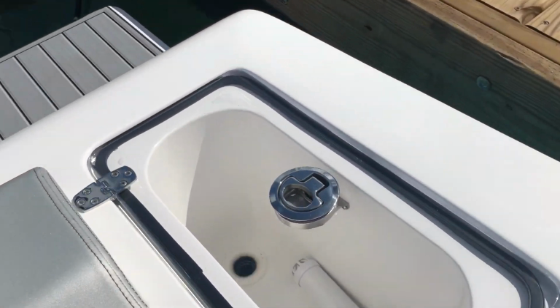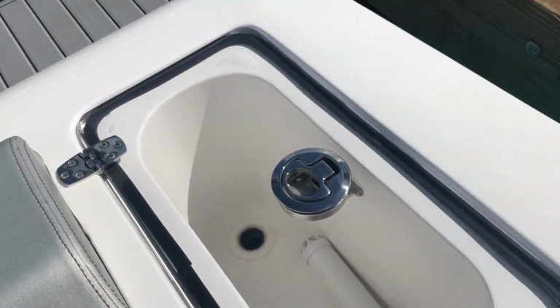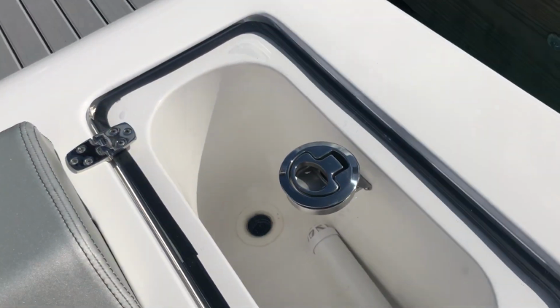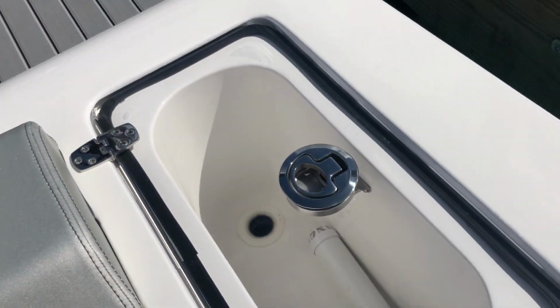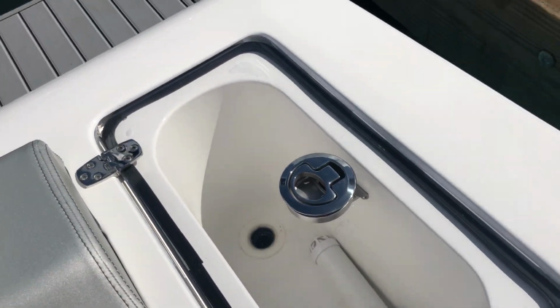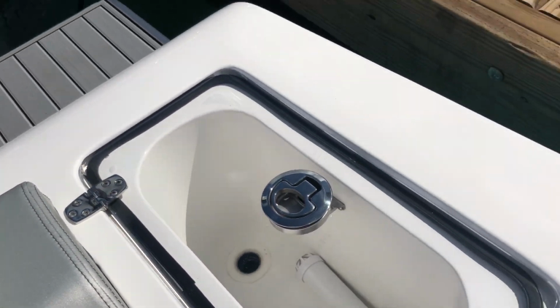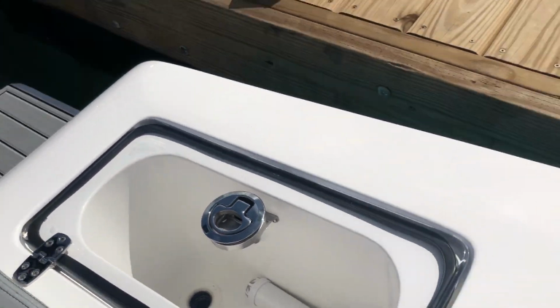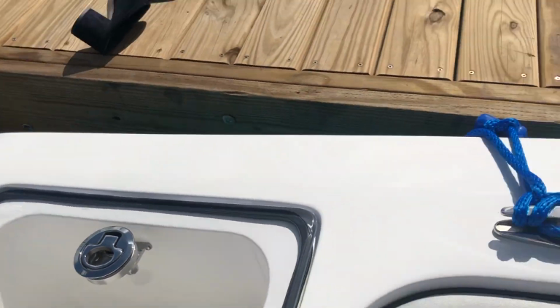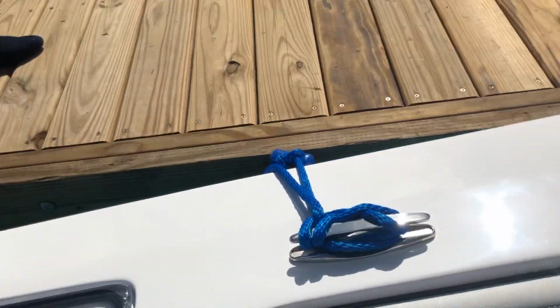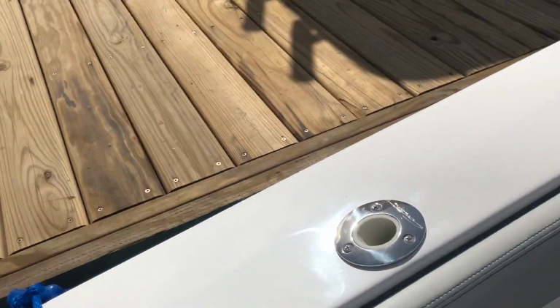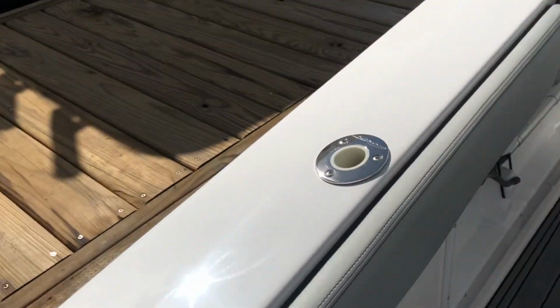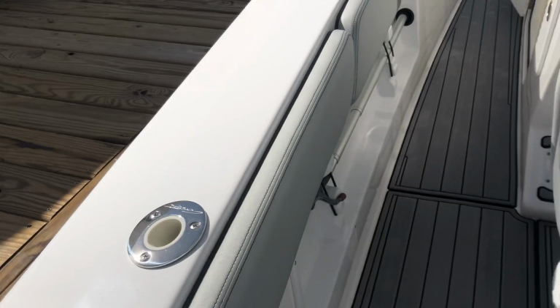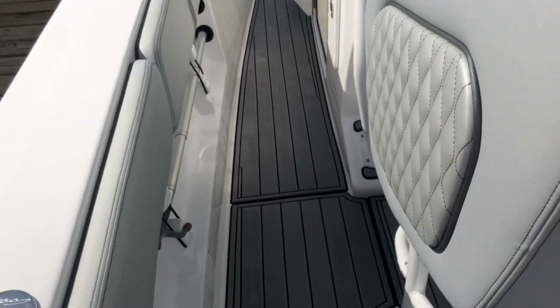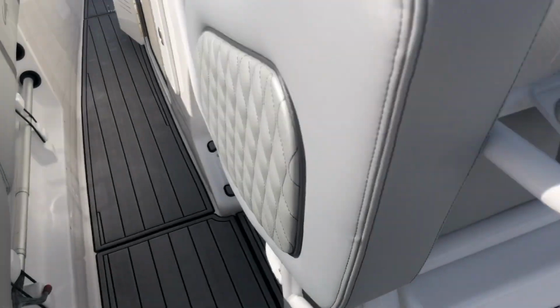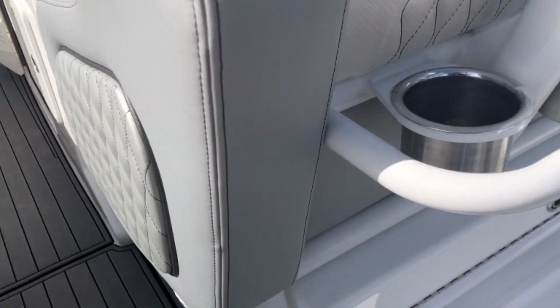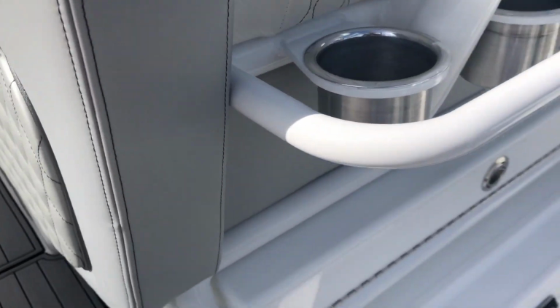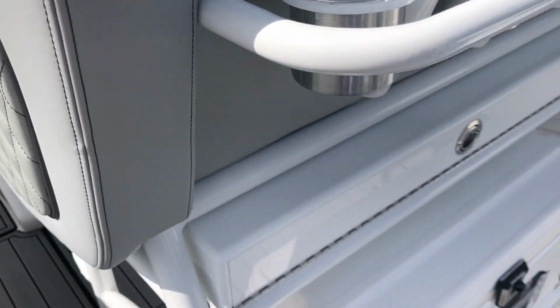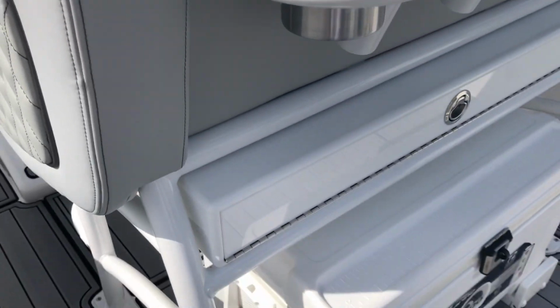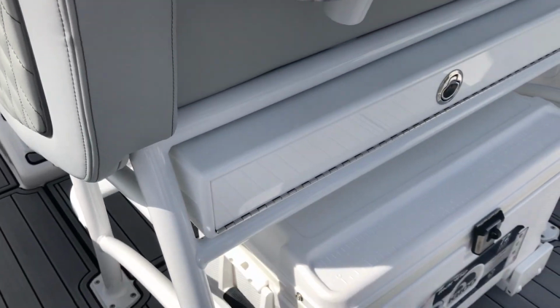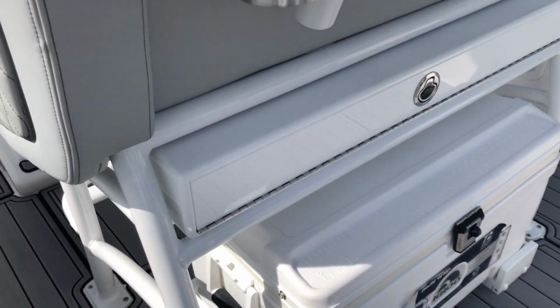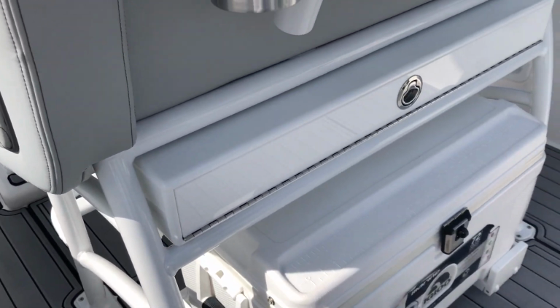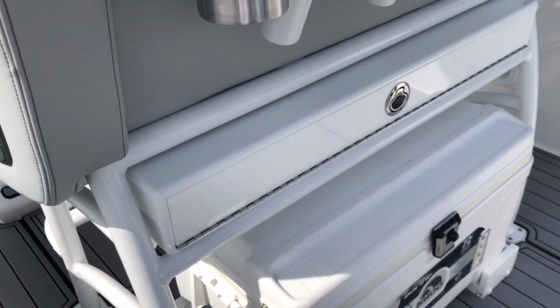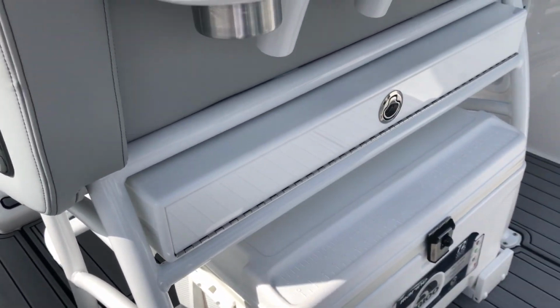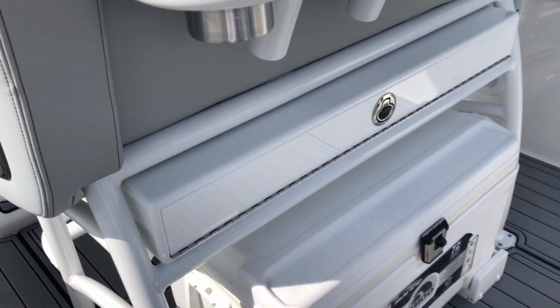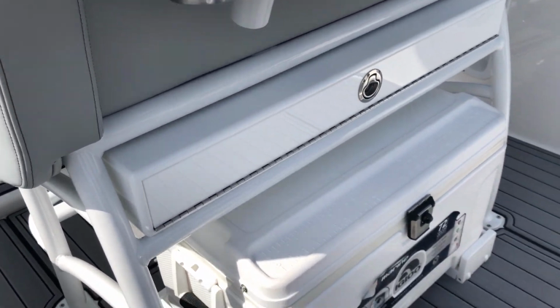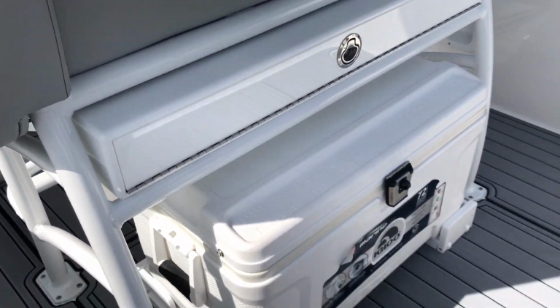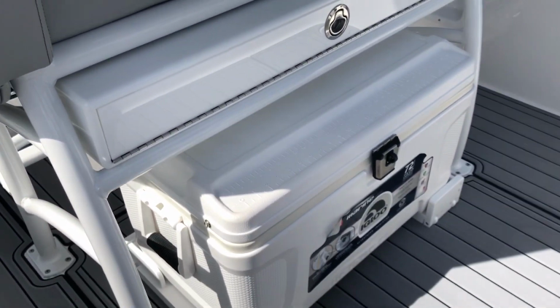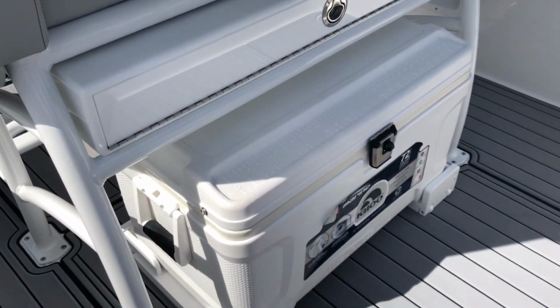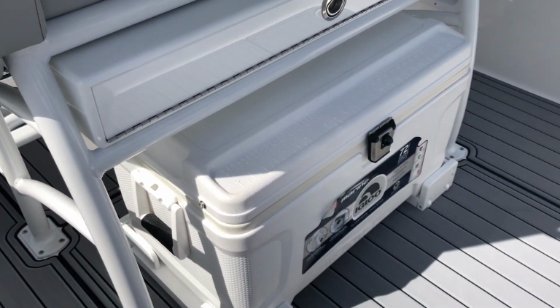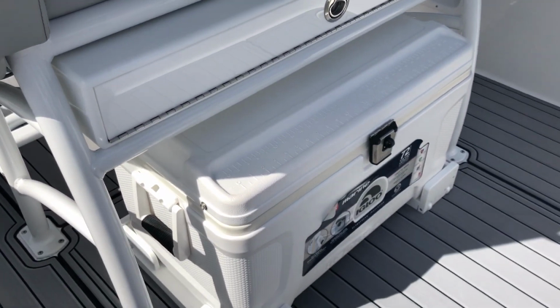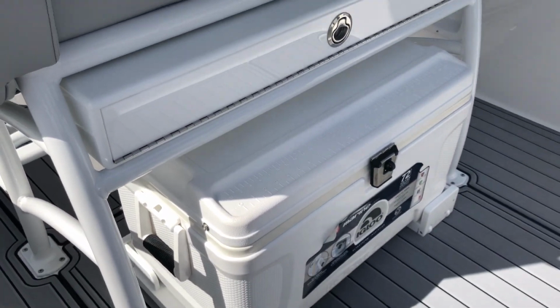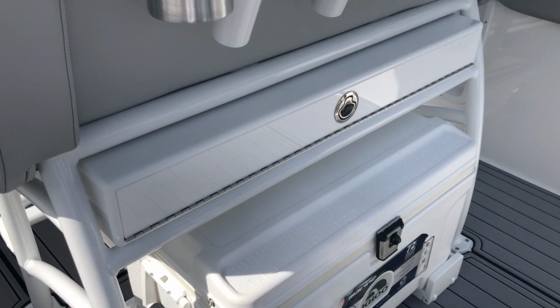We have a little live well here. The storage in the back of the seat is optional and so is the slide rack cooler.